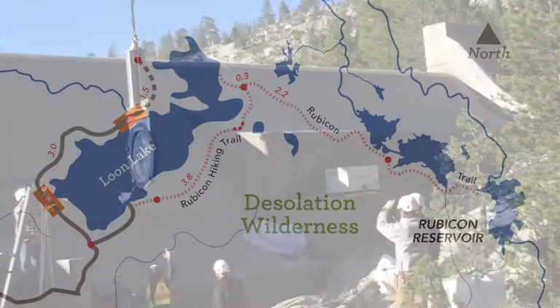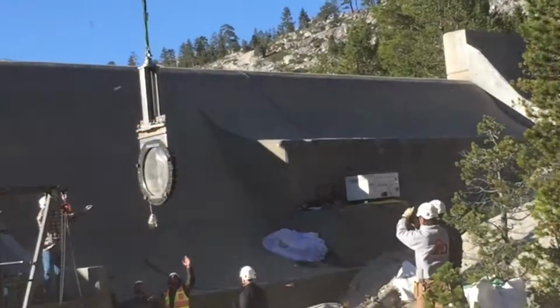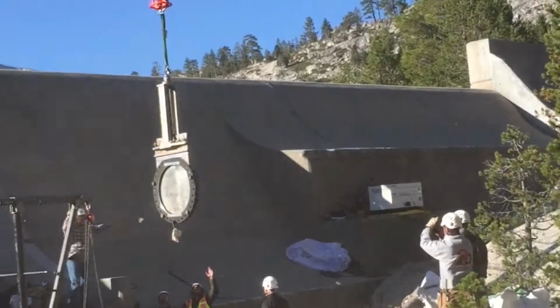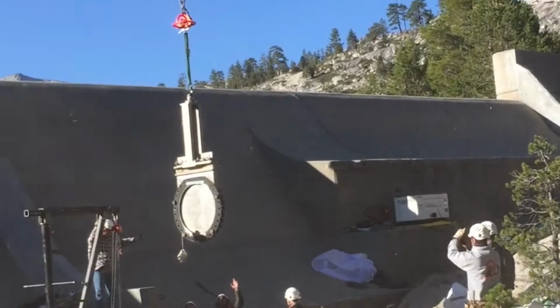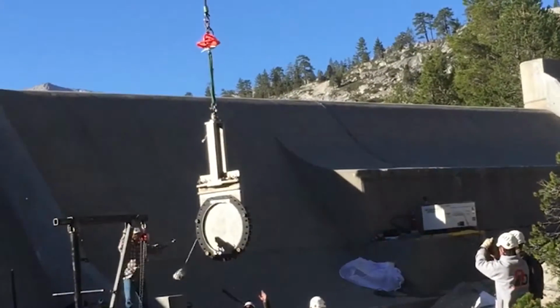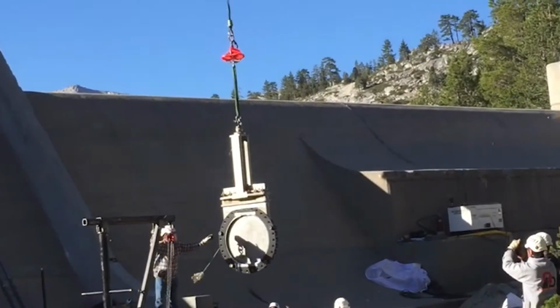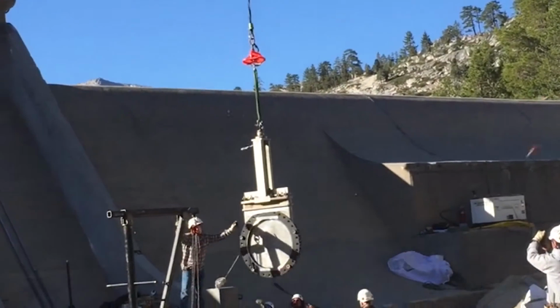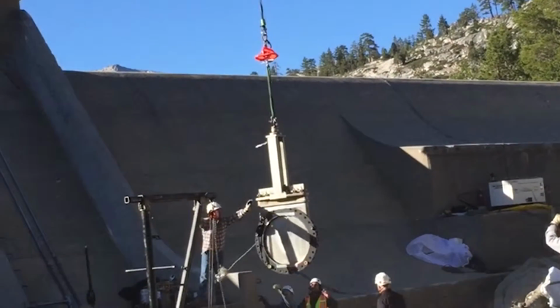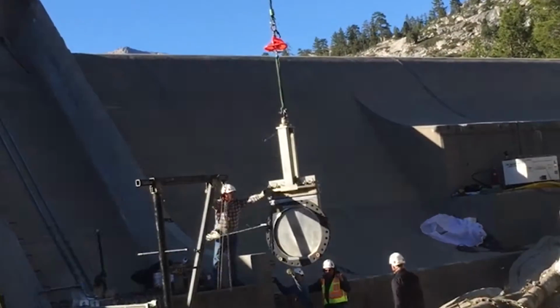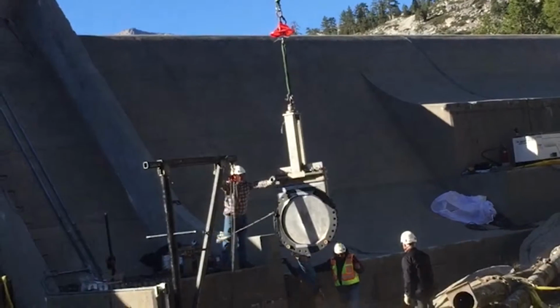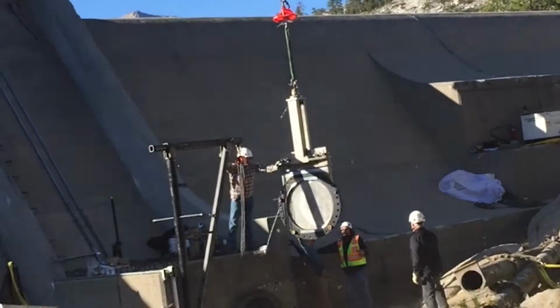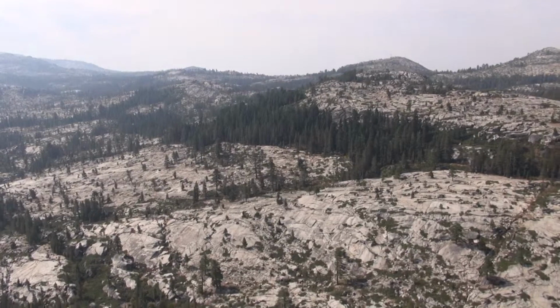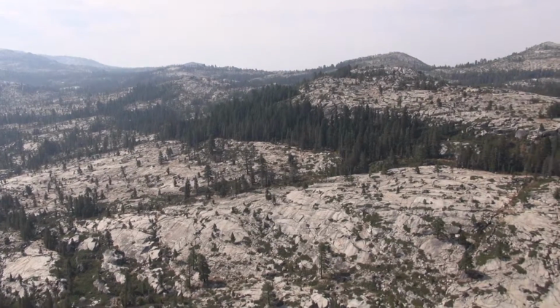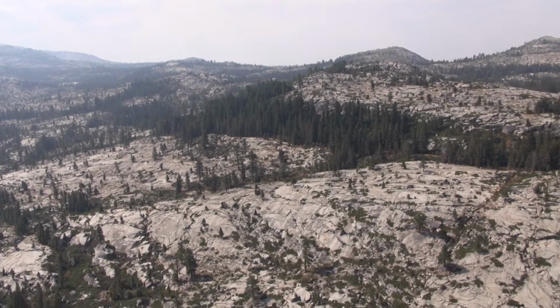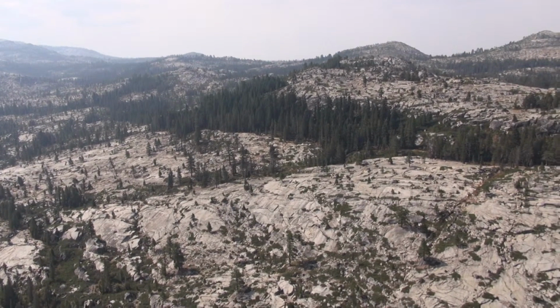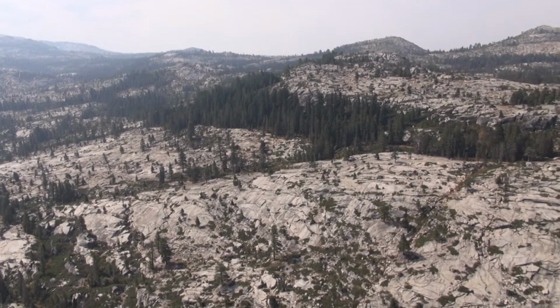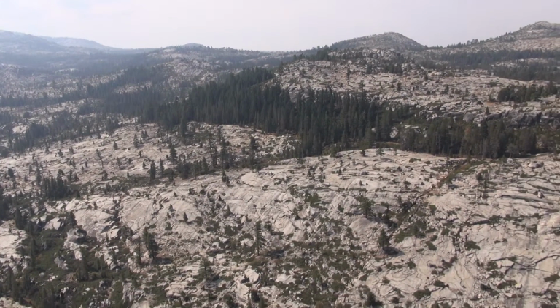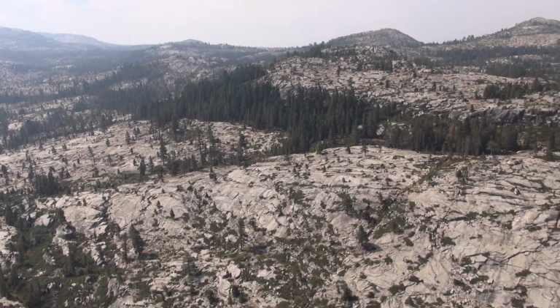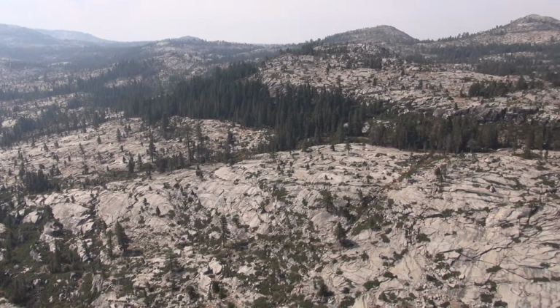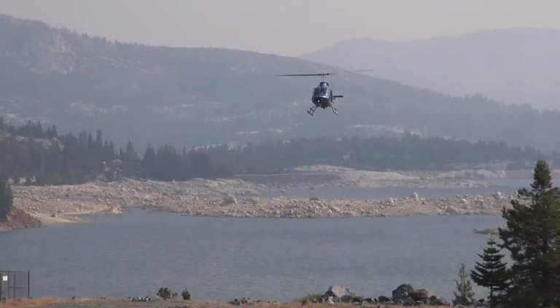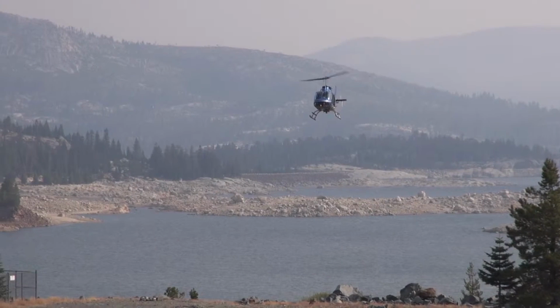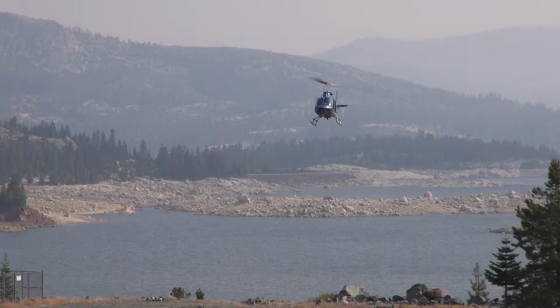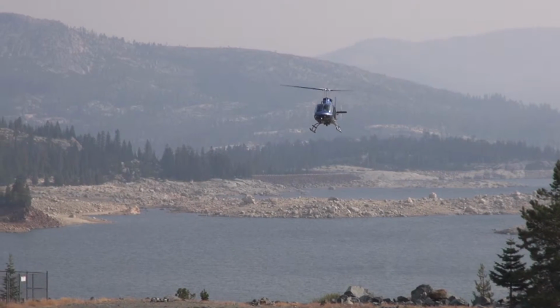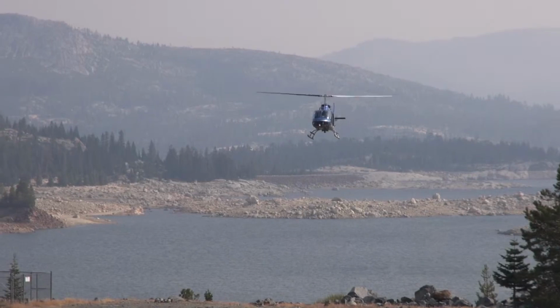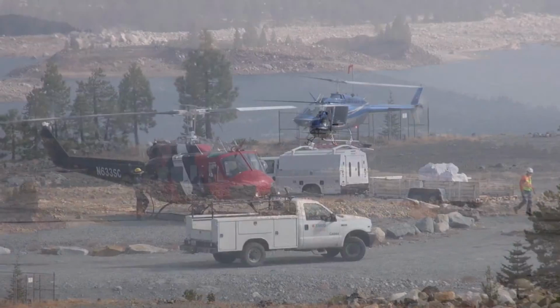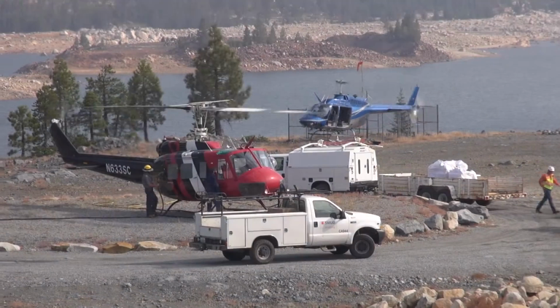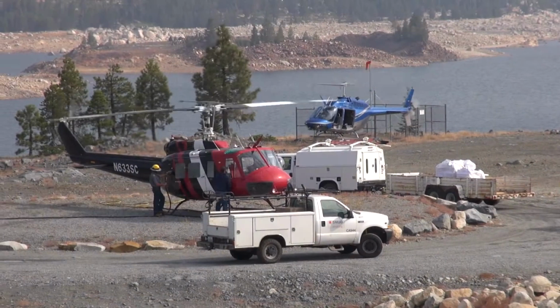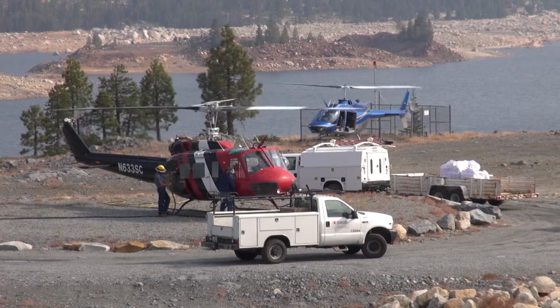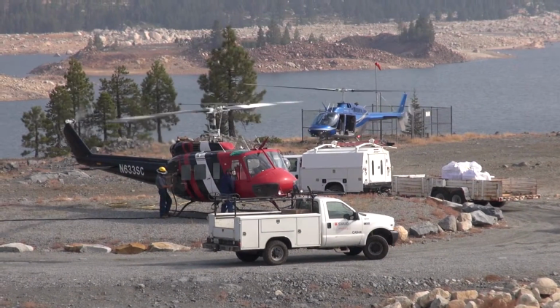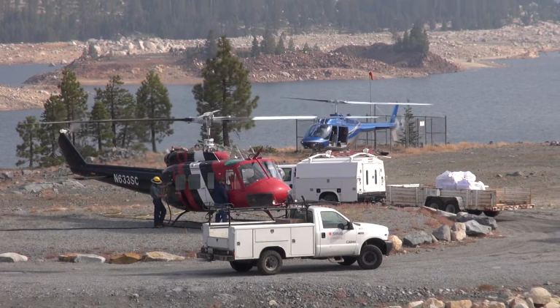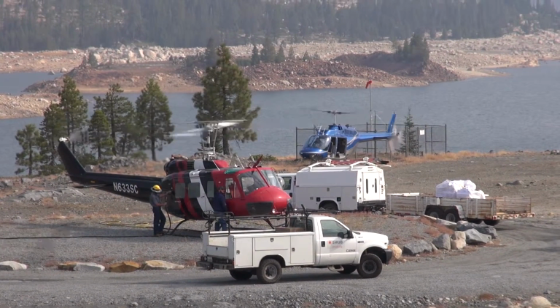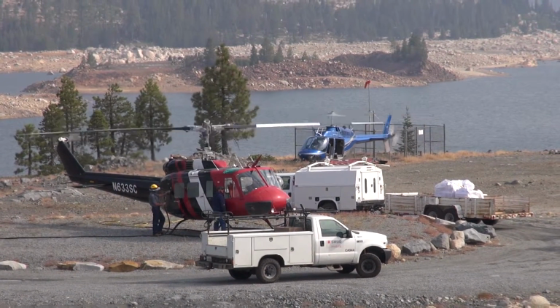Our mission was to install a large valve on the Rubicon Dam, but paved roads end seven miles short of the dam, and mechanized travel is not allowed in the wilderness except by special permission.